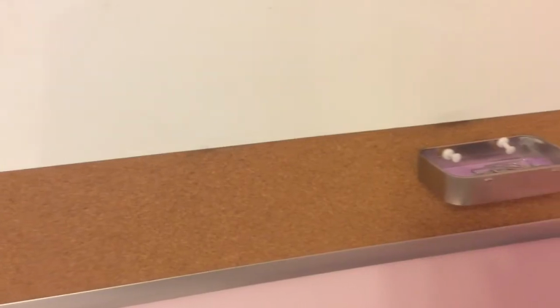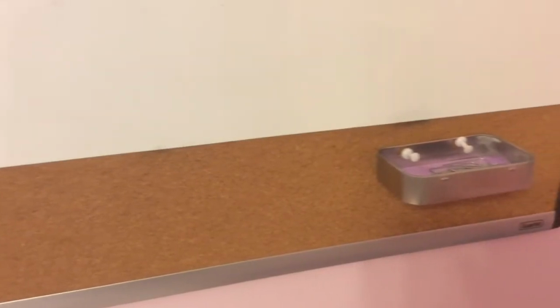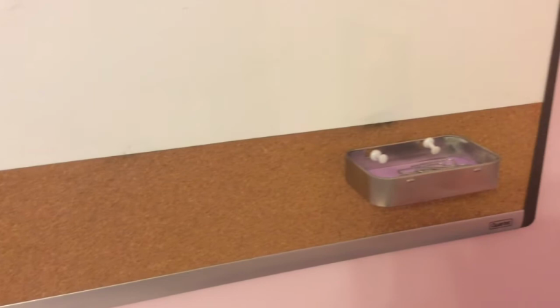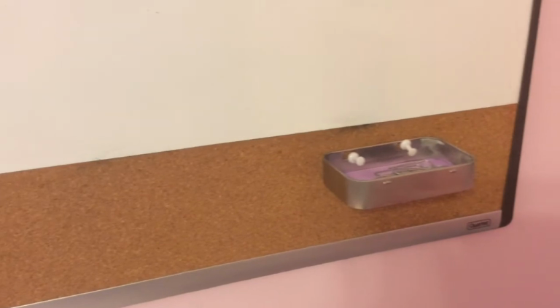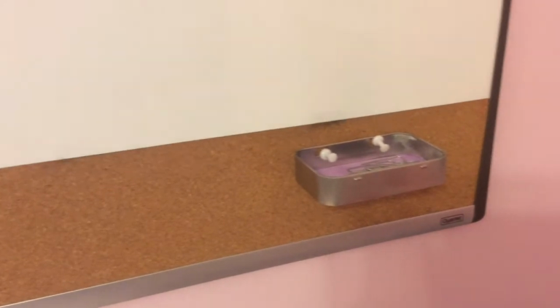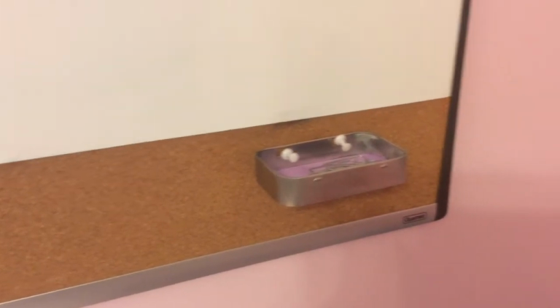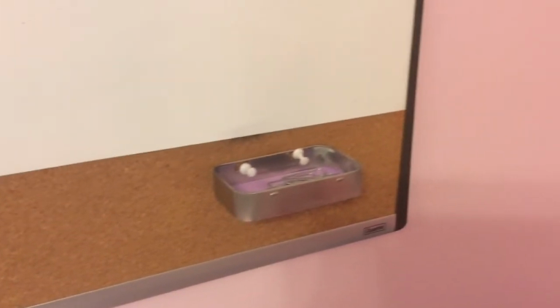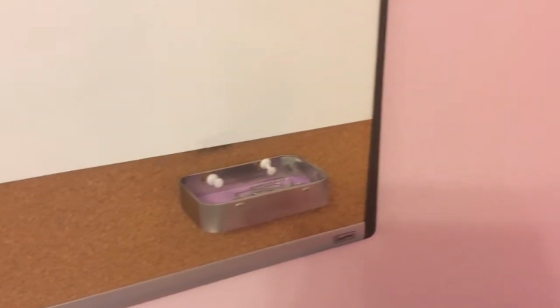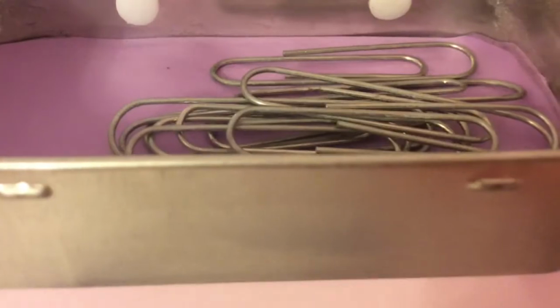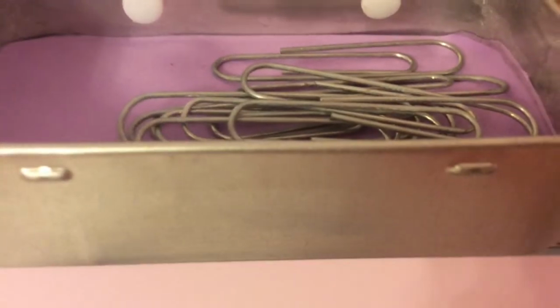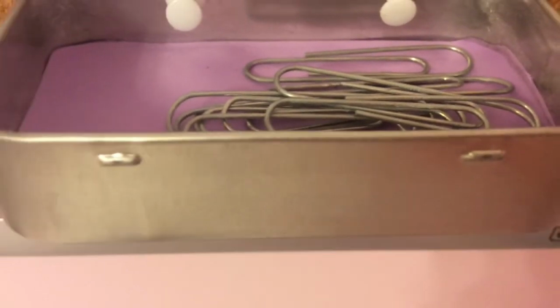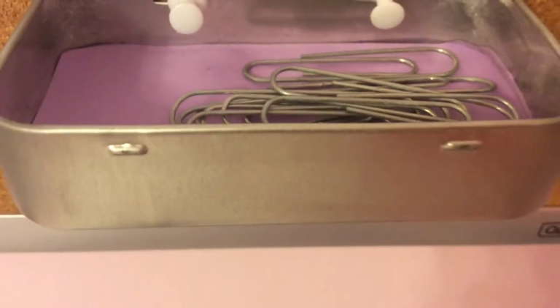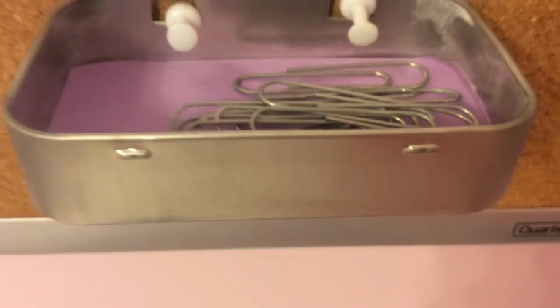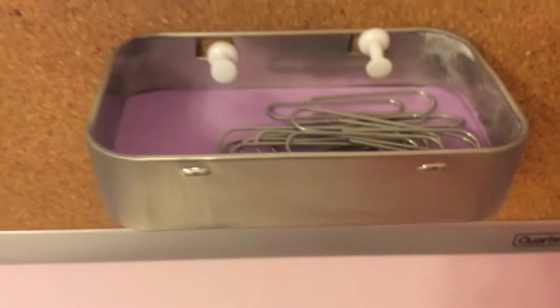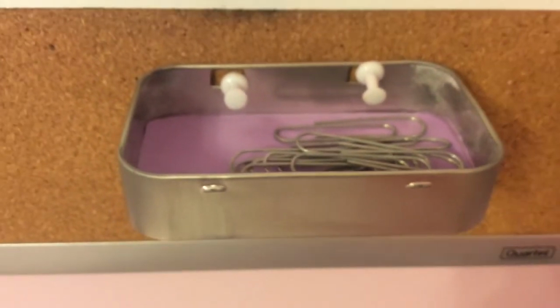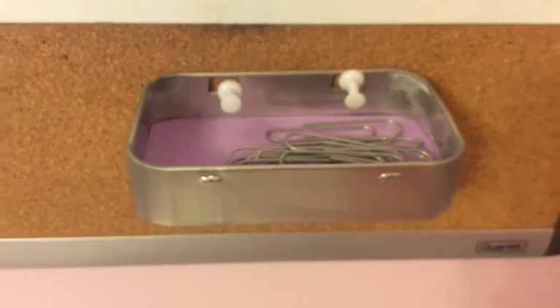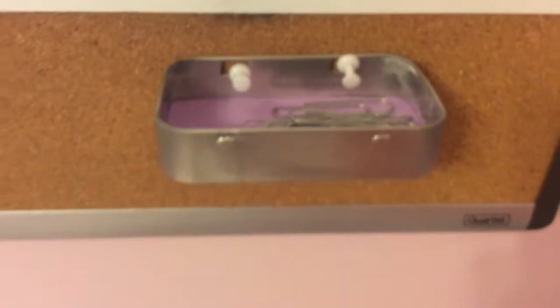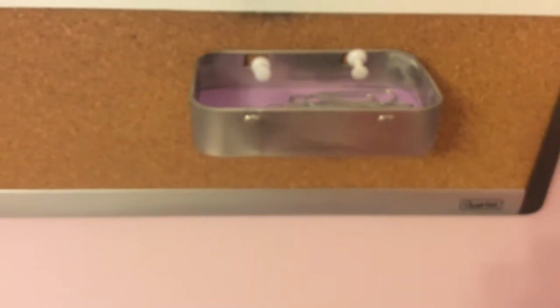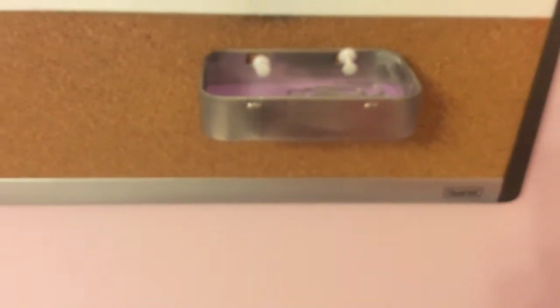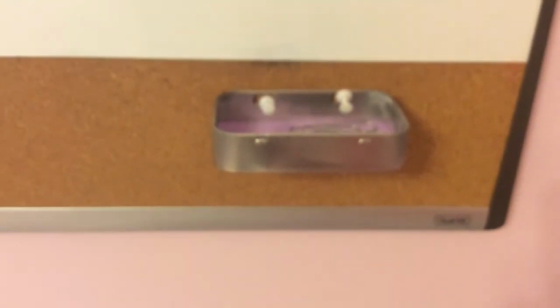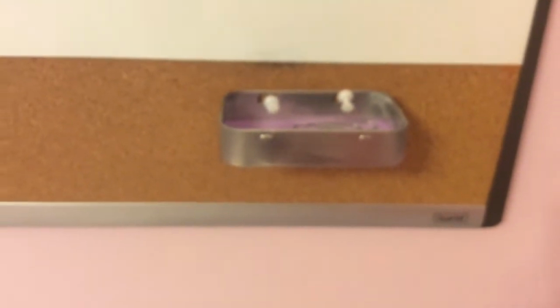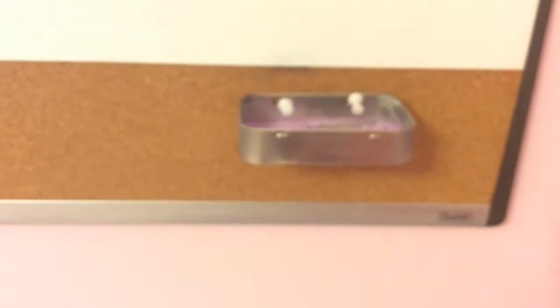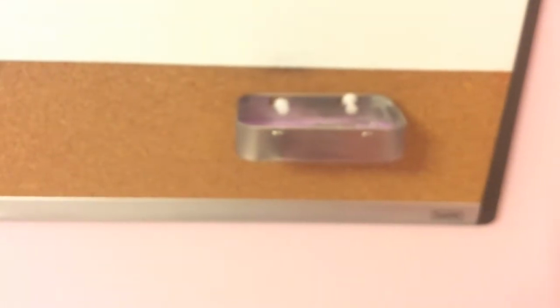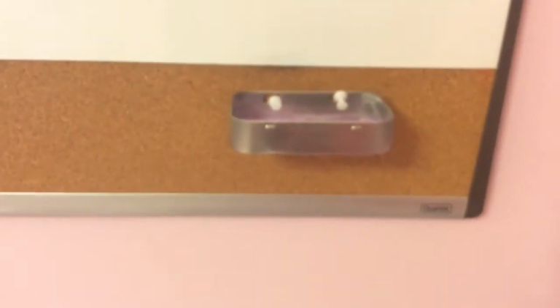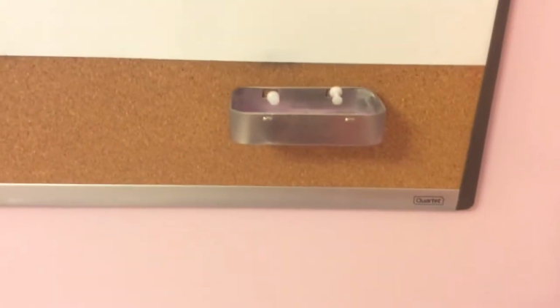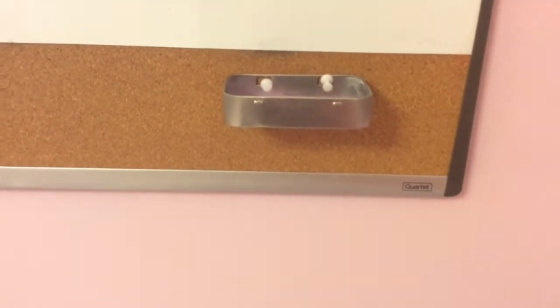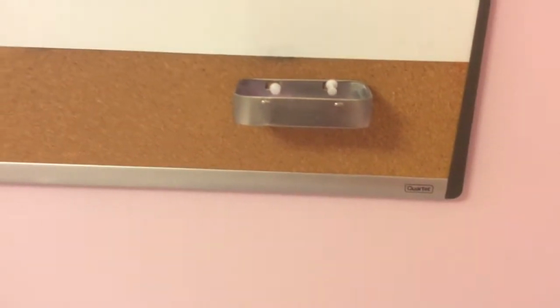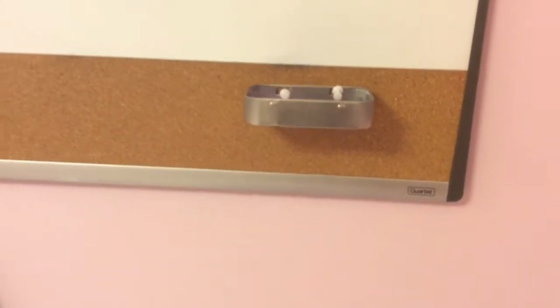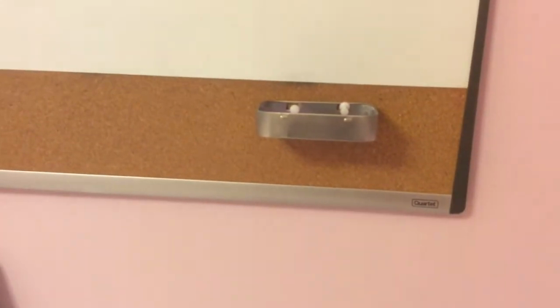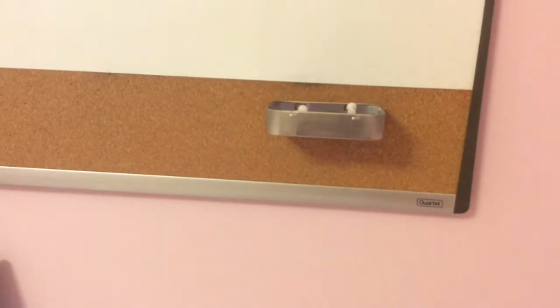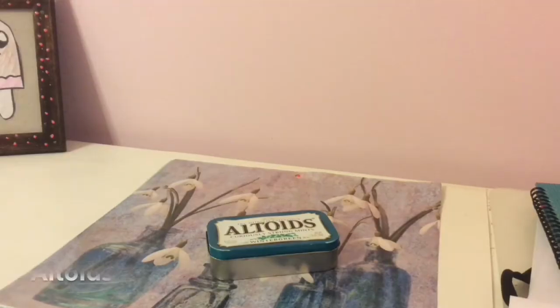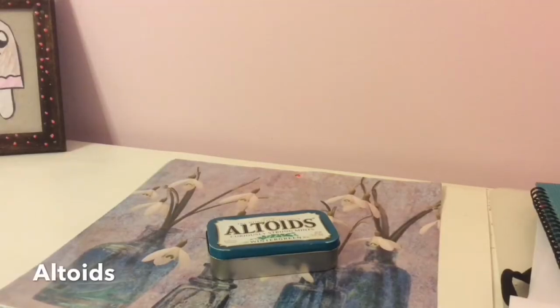Hey everyone, and welcome back to Crafty Hacks! Today we are going to be making a little gadget holder for your bulletin board out of an Altoids box. Hope you enjoy this video!